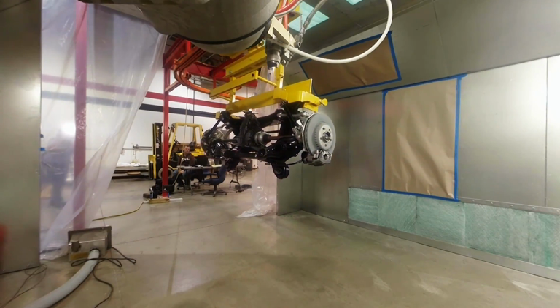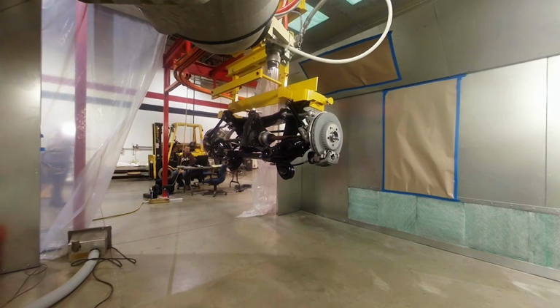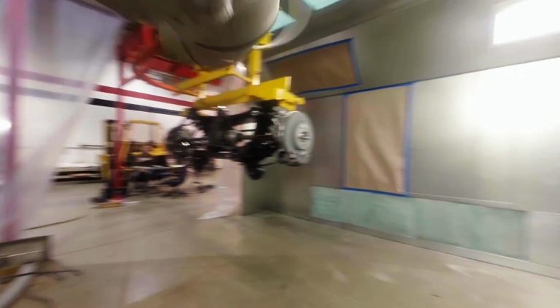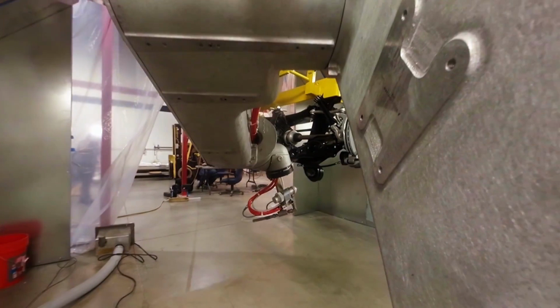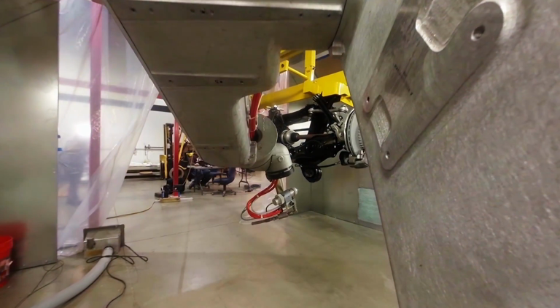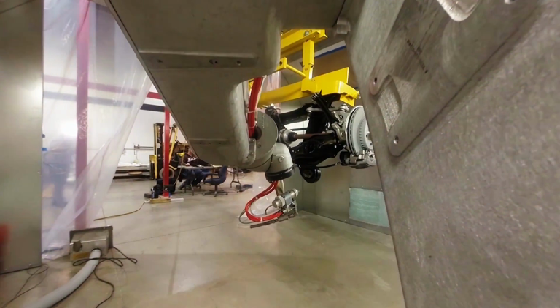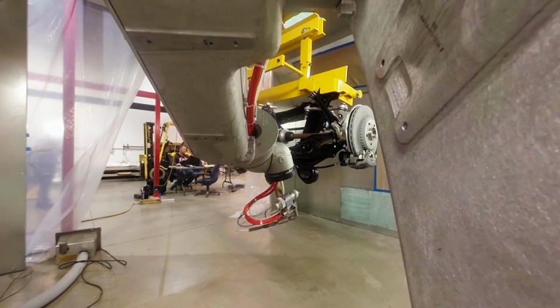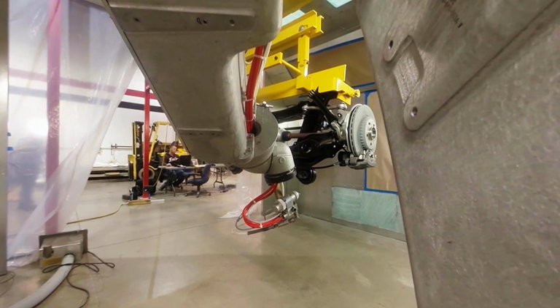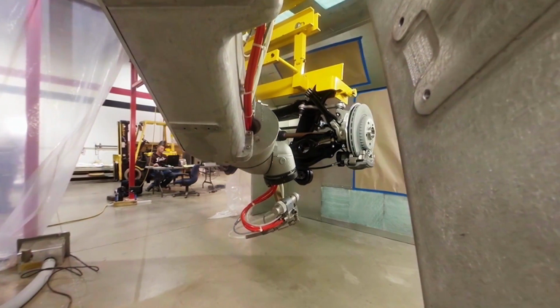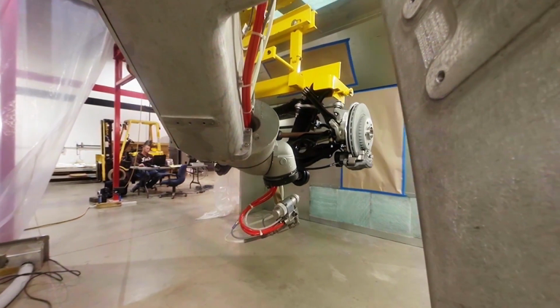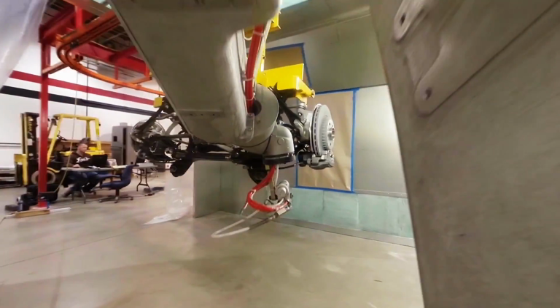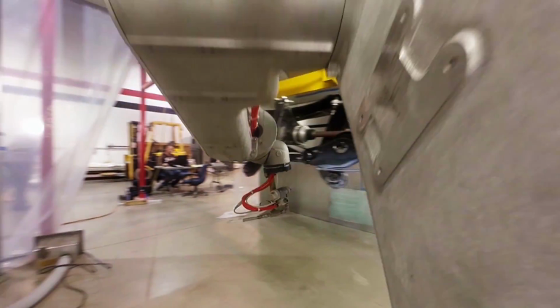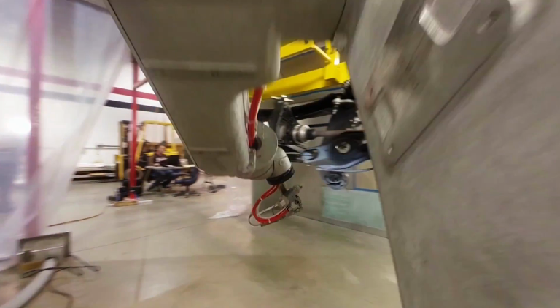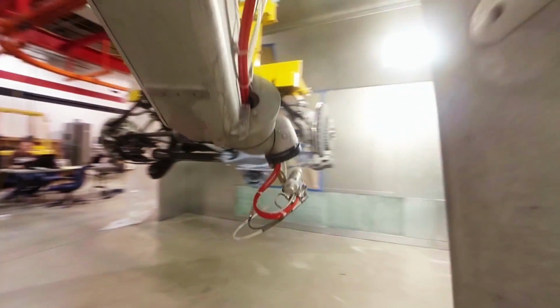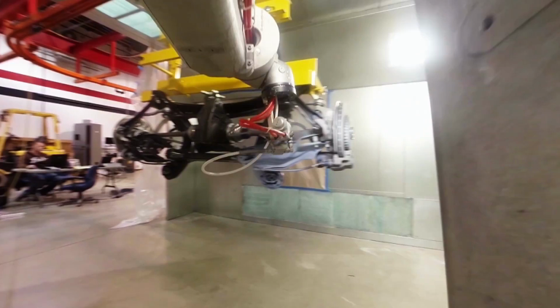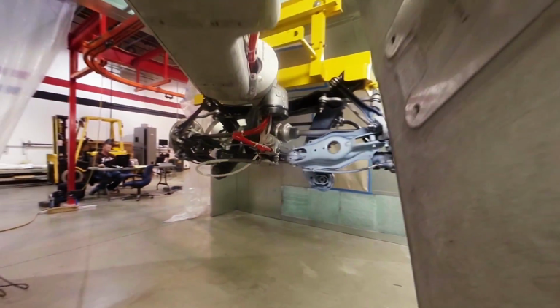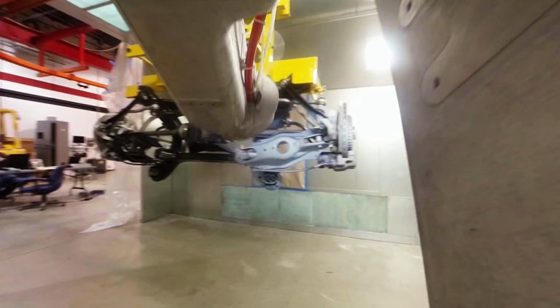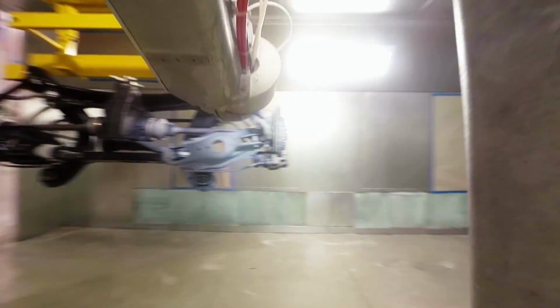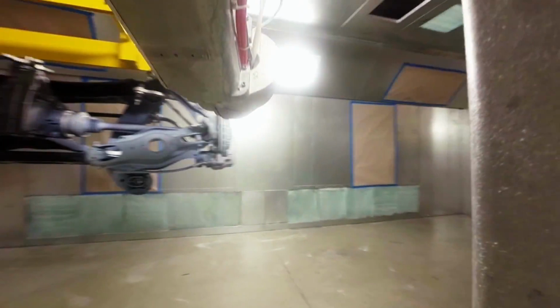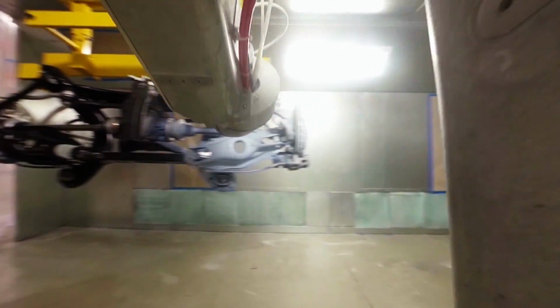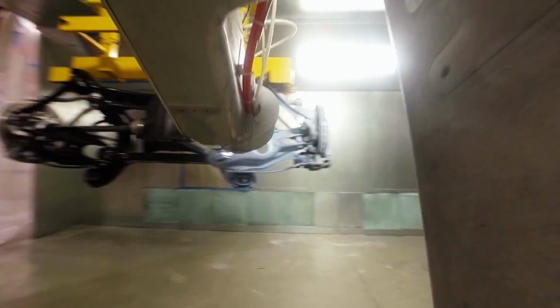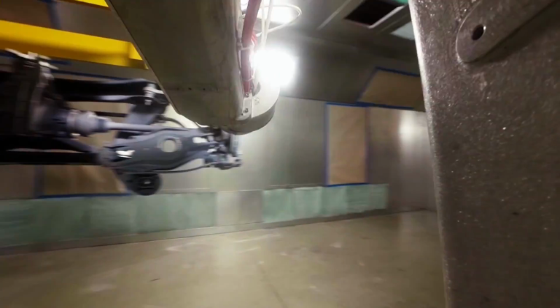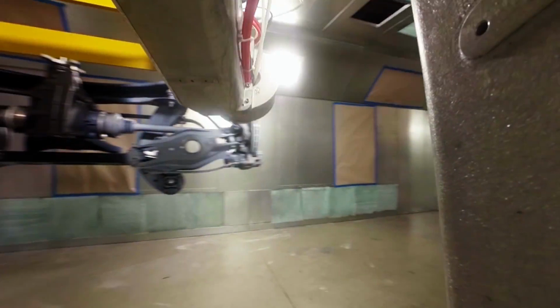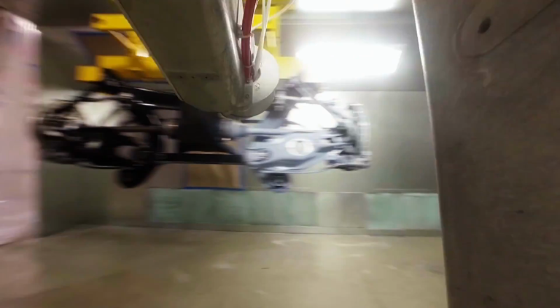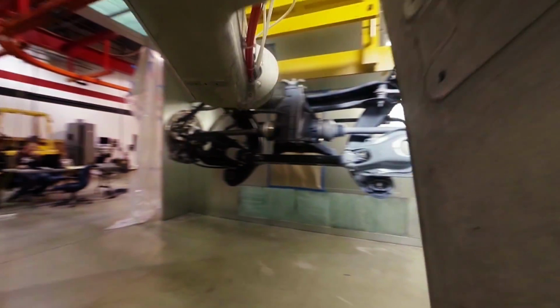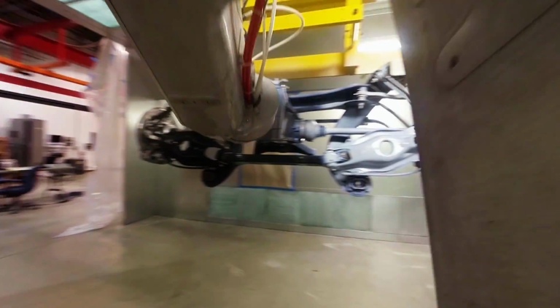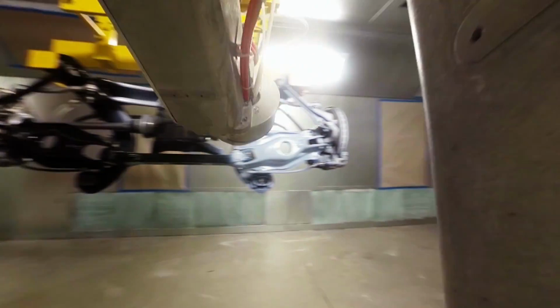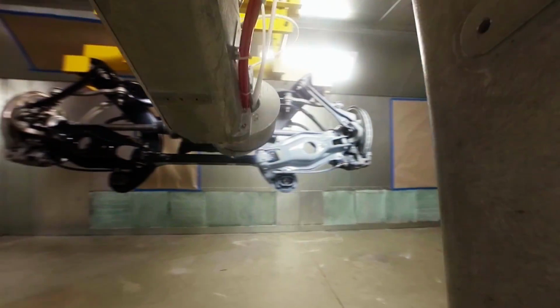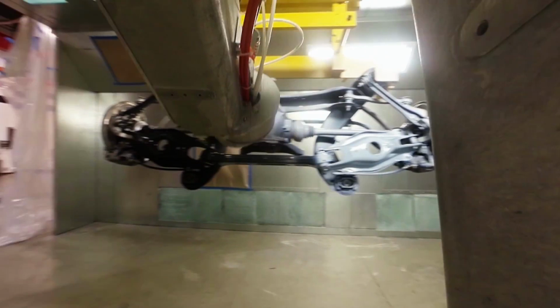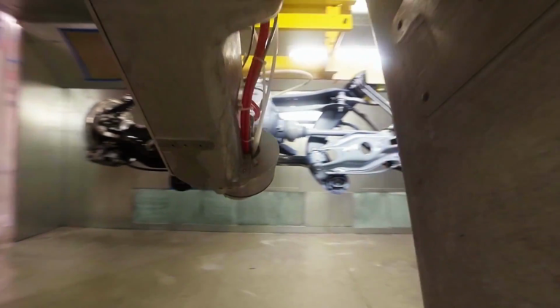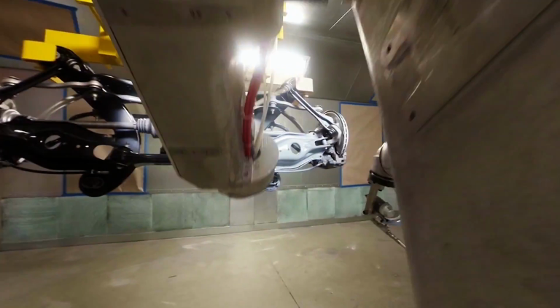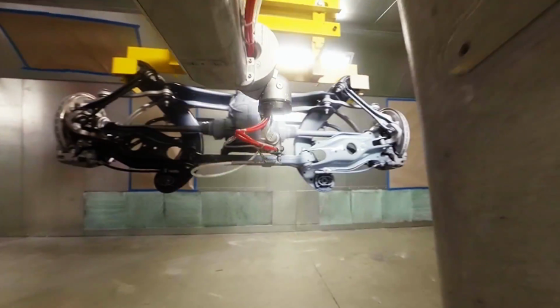These FANUC P50iB robots are designed for maximum flexibility to suit a variety of custom work envelopes, including floor, wall, angle, and ceiling configurations, making them extremely versatile for numerous paint applications.